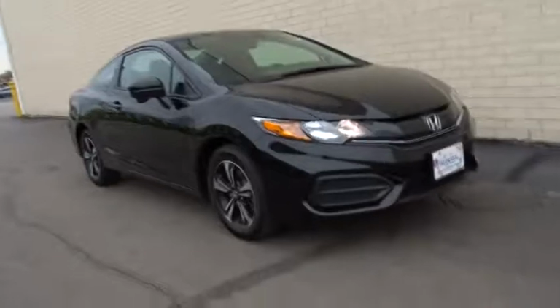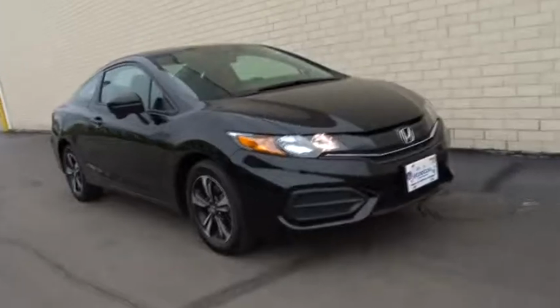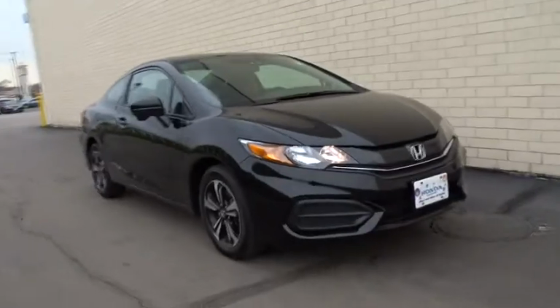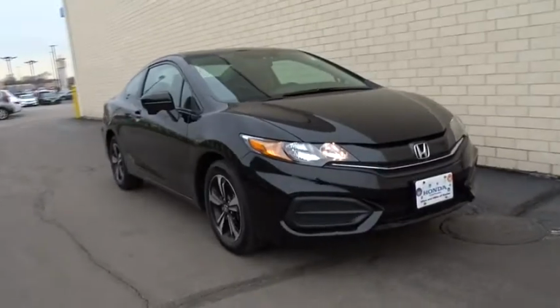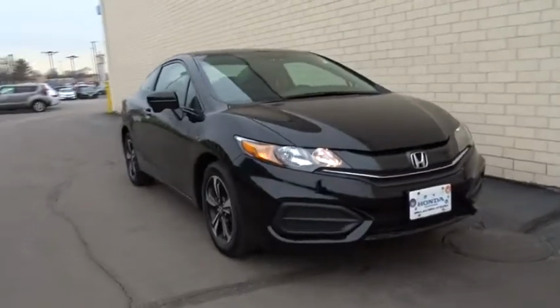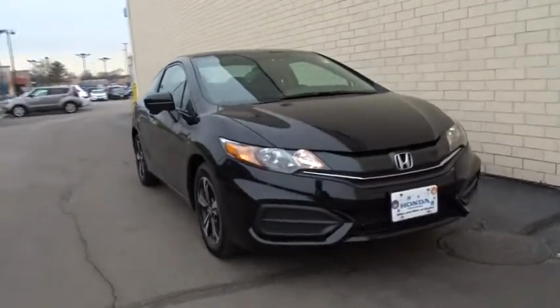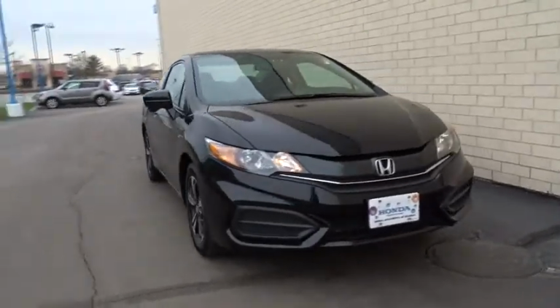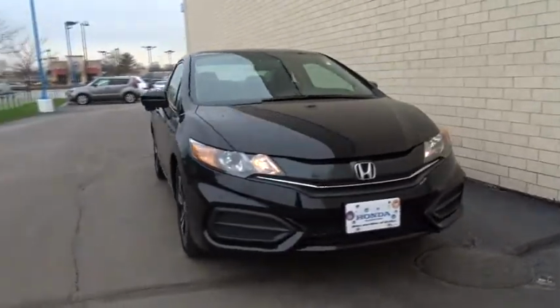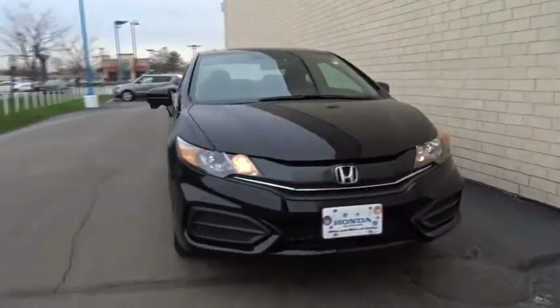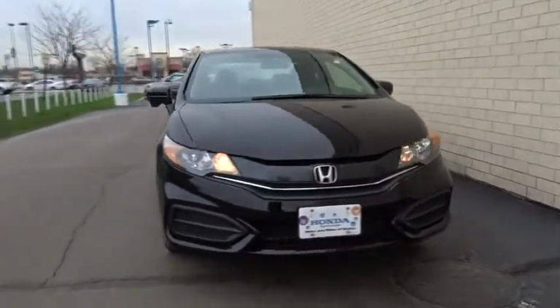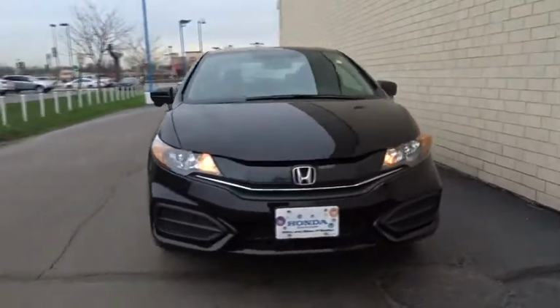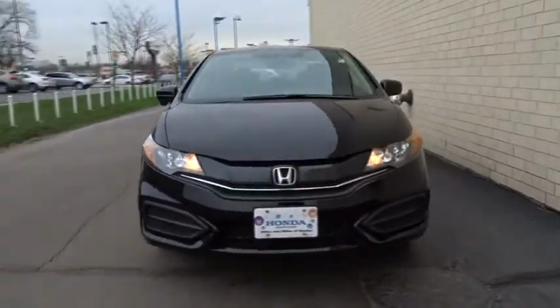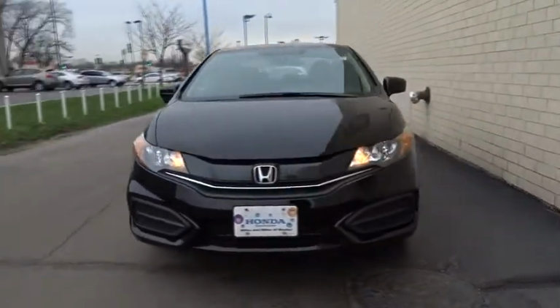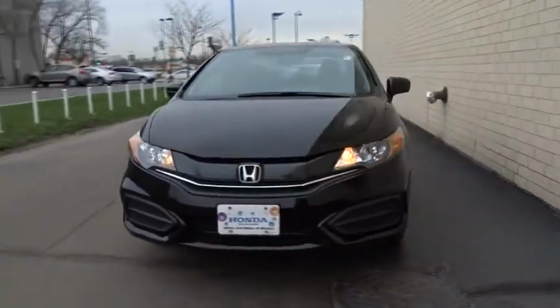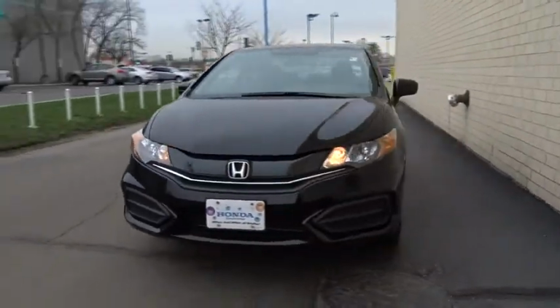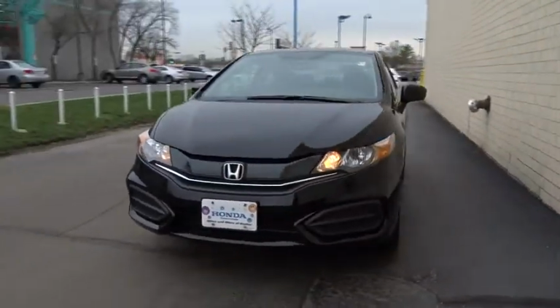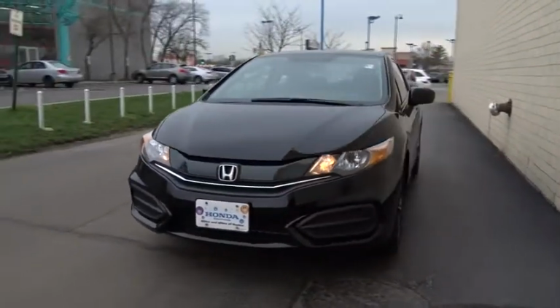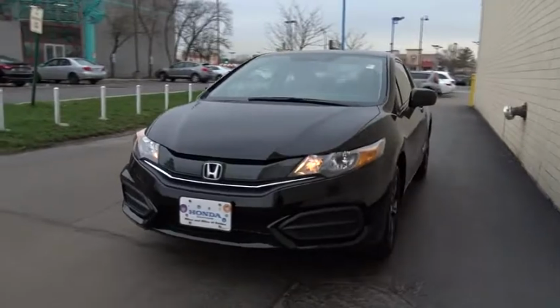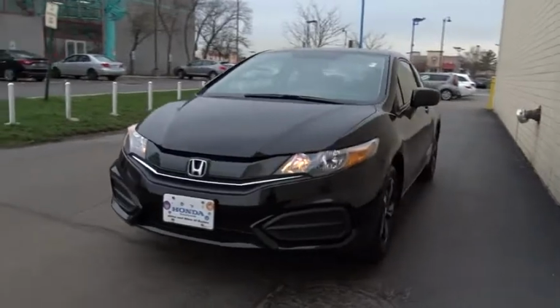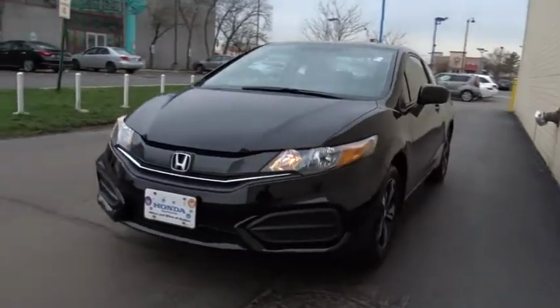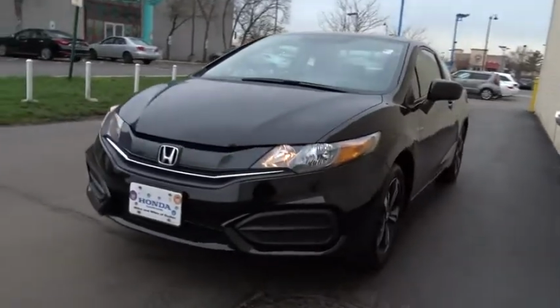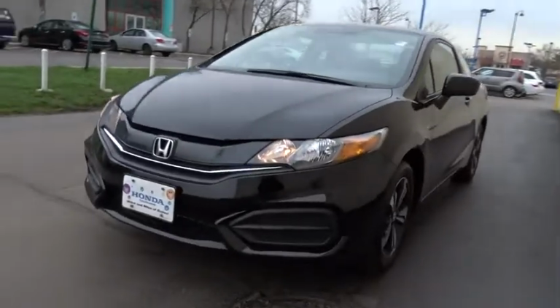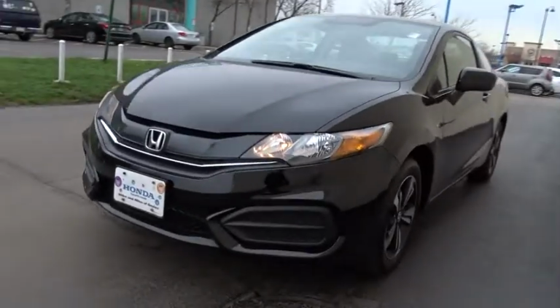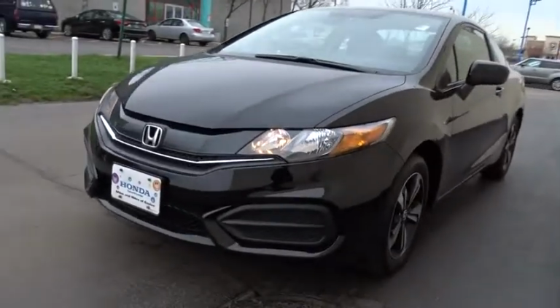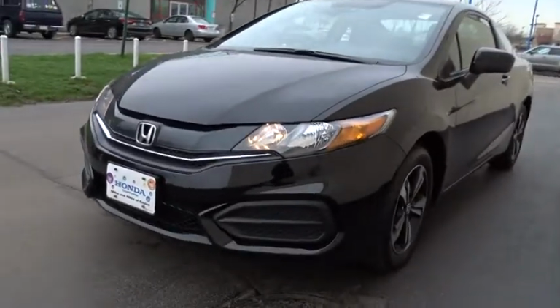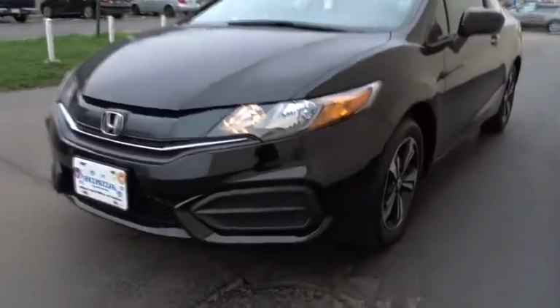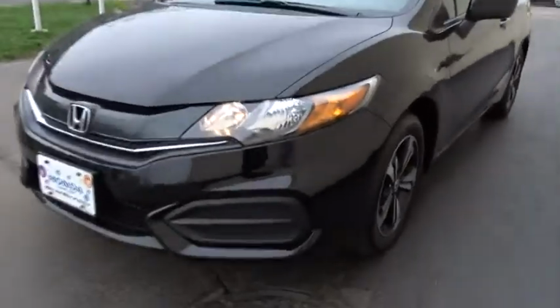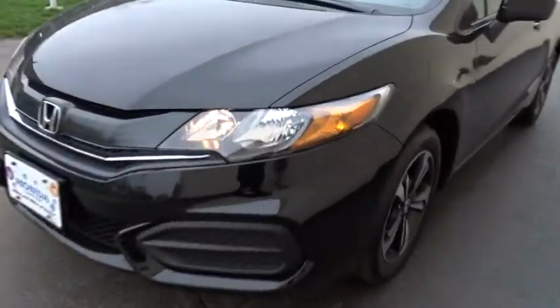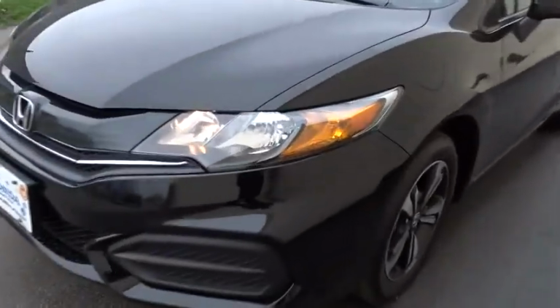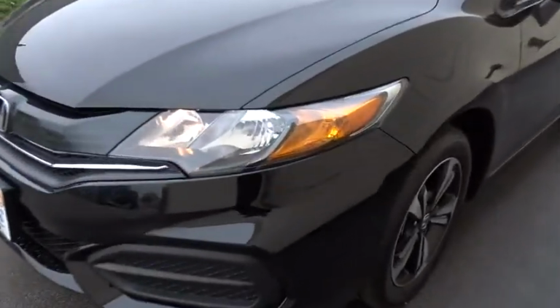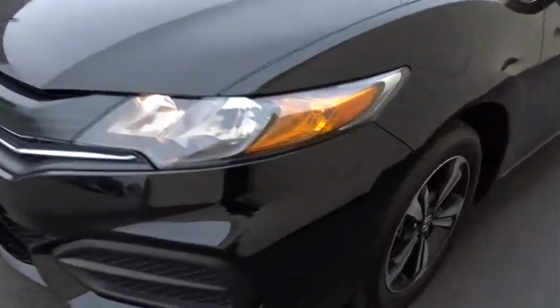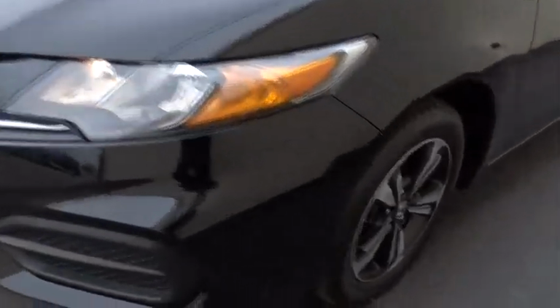The 2015 Honda Civic — practical, awesome gas mileage, and incredibly reliable. This vehicle has less than 30,000 miles.